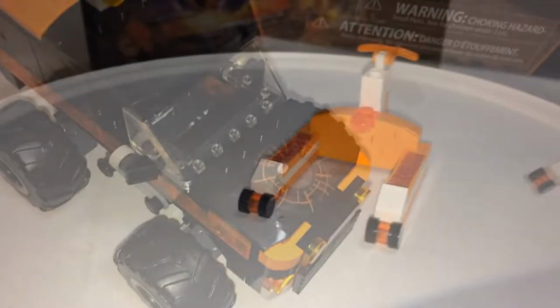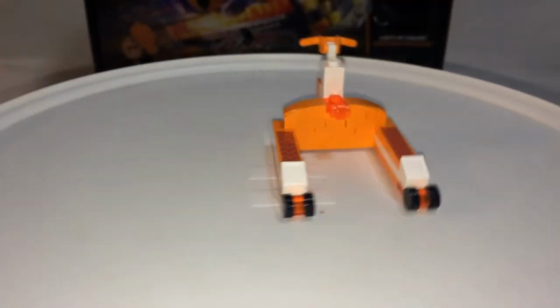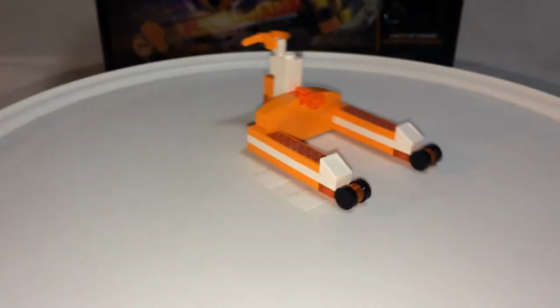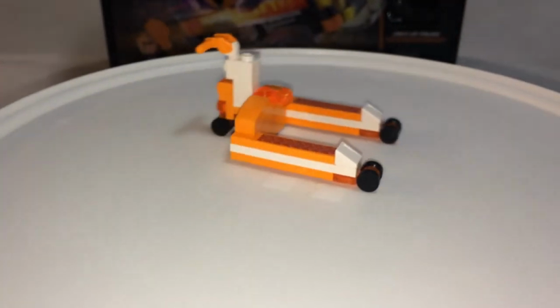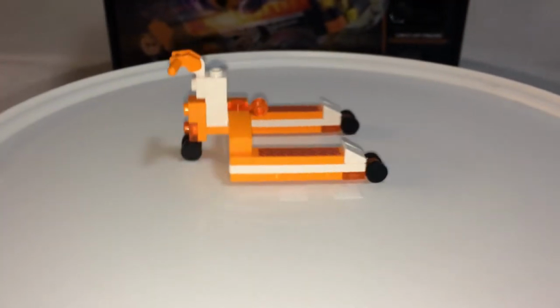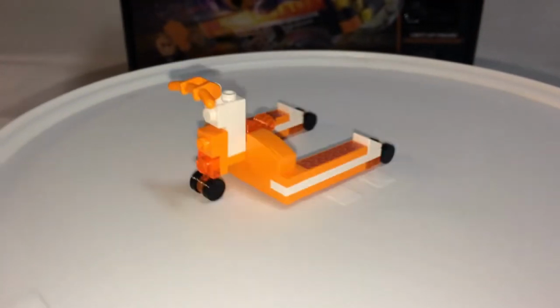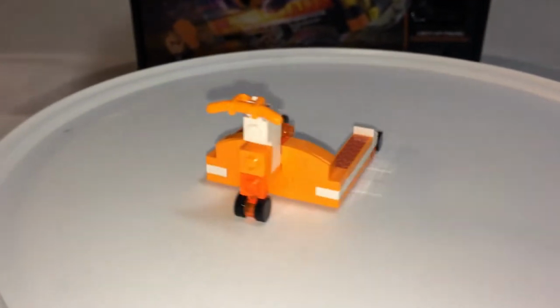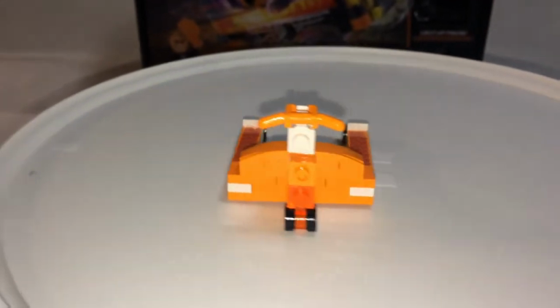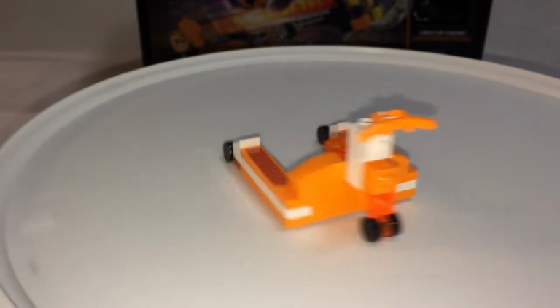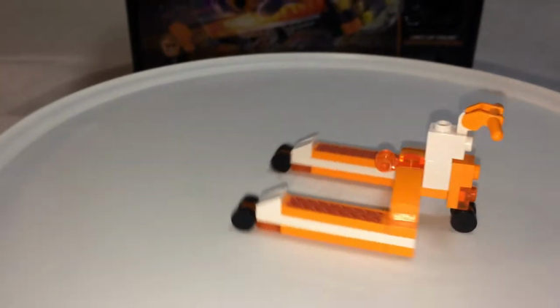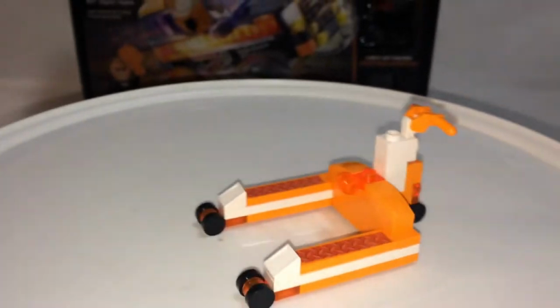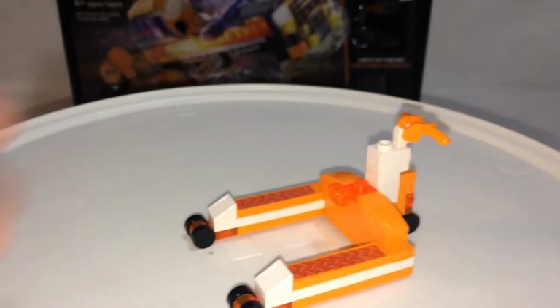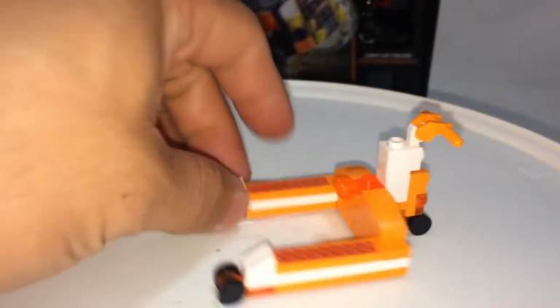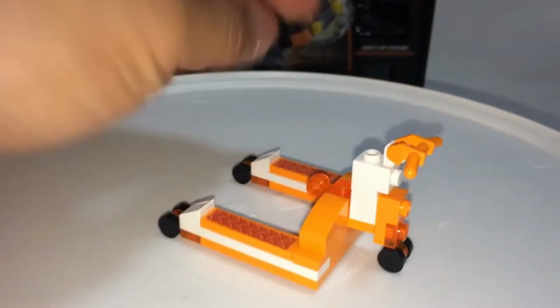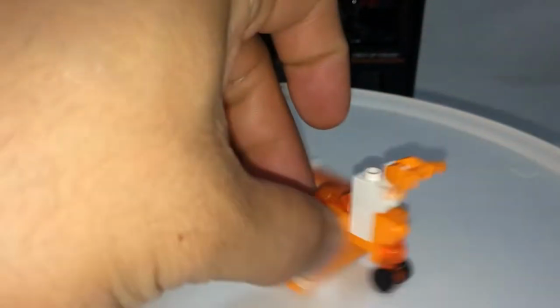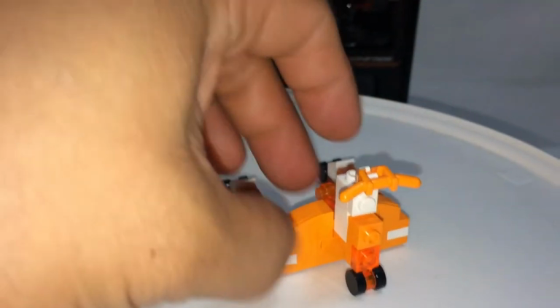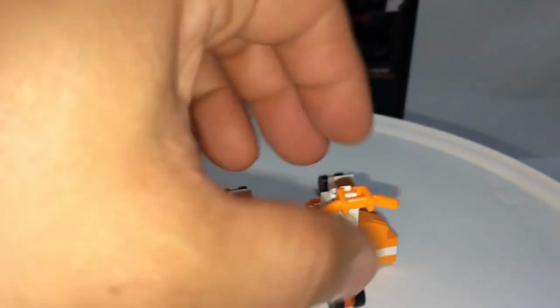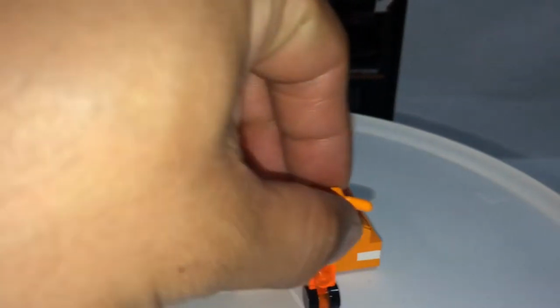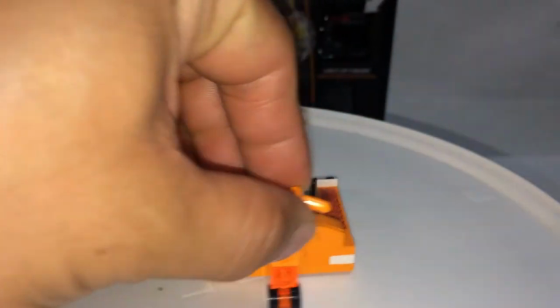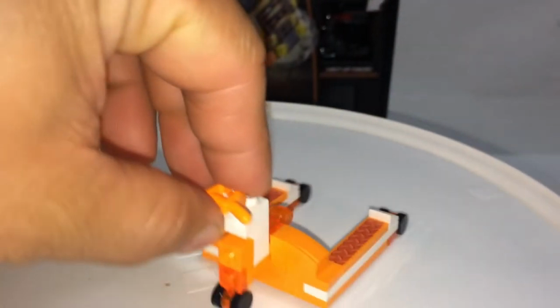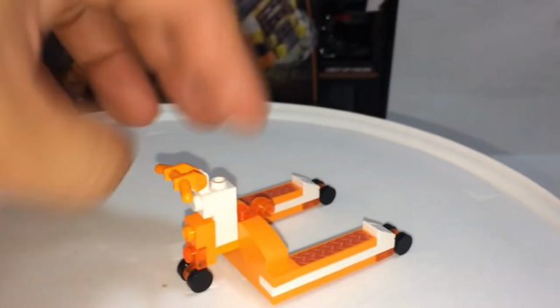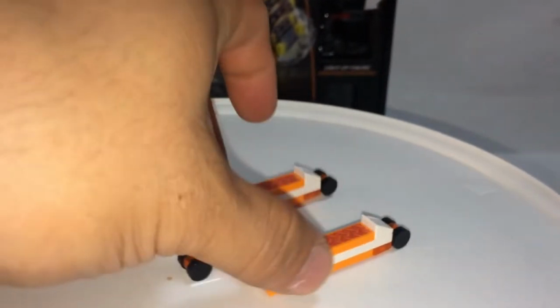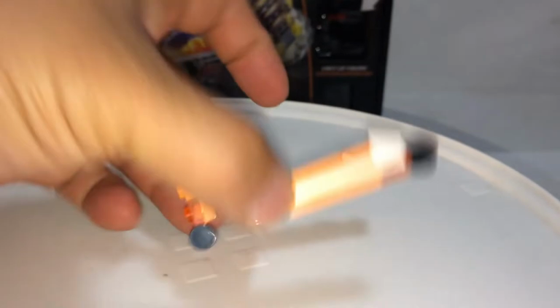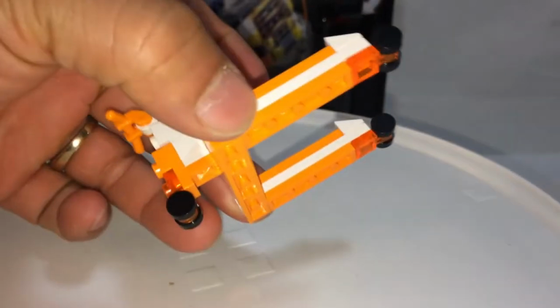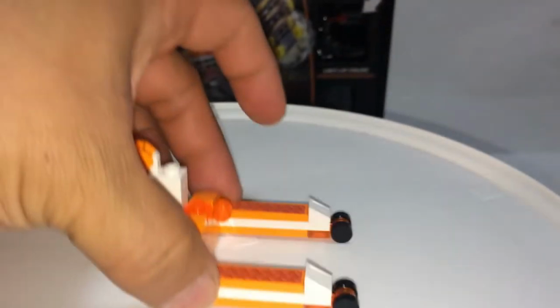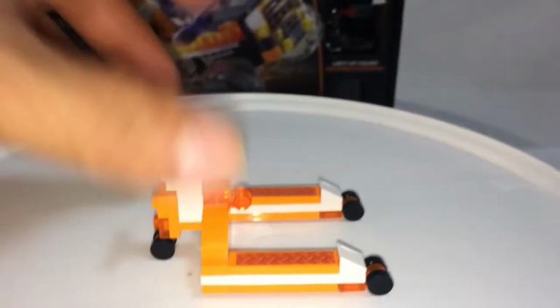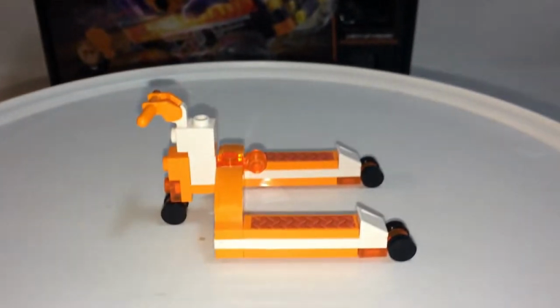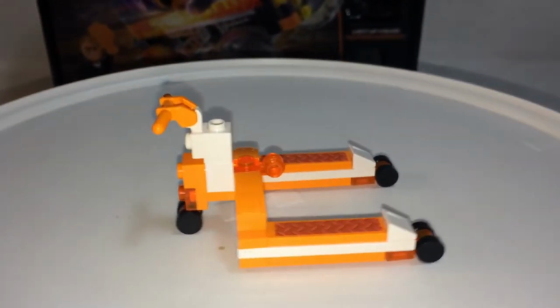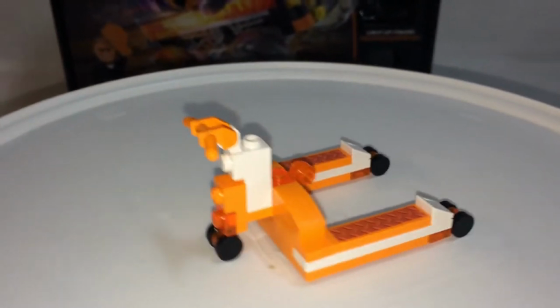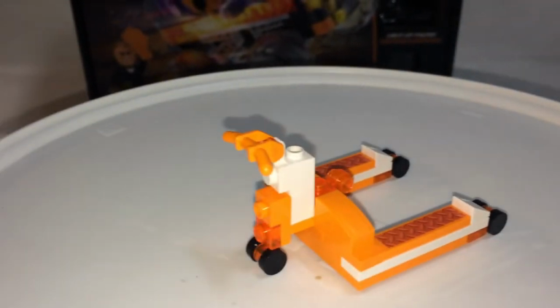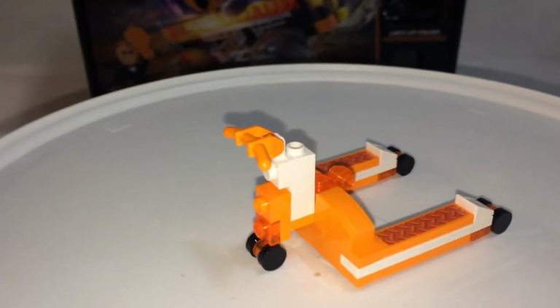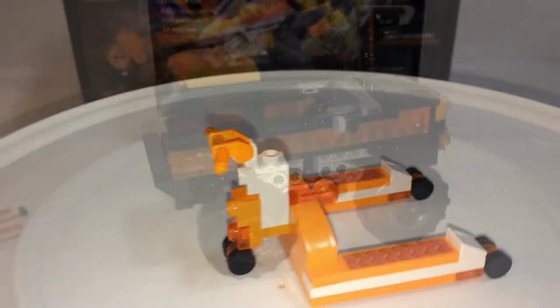This is one really big jack, probably meant for the monster truck. It can't really roll — it's just stationary, no wheels that move.